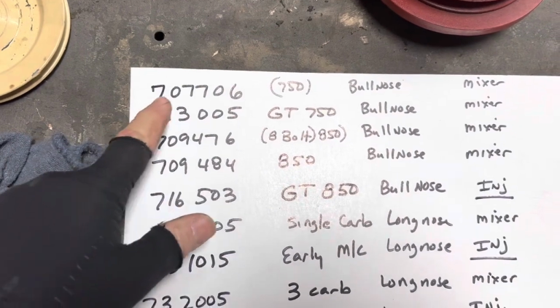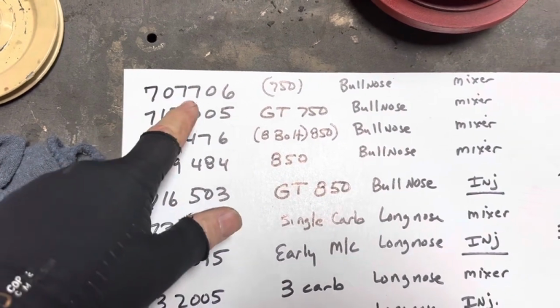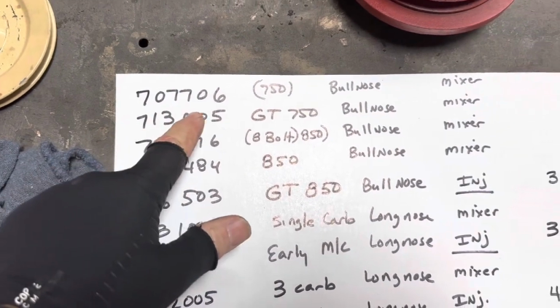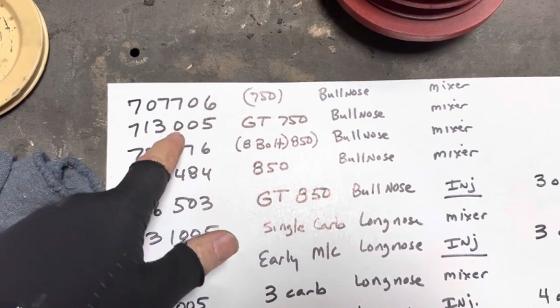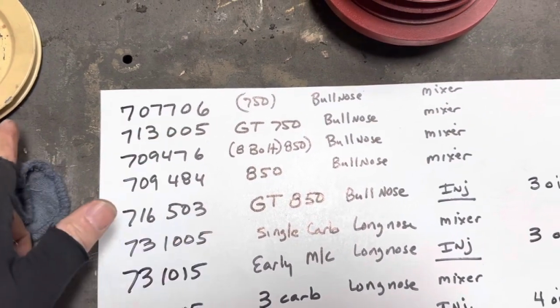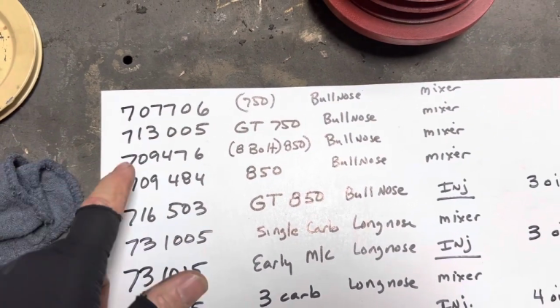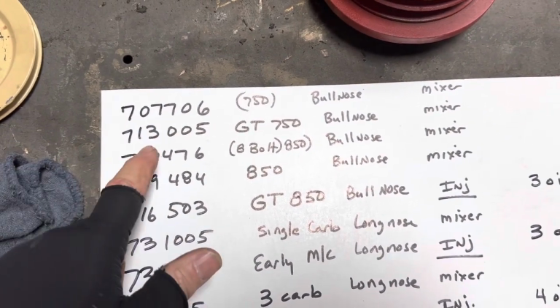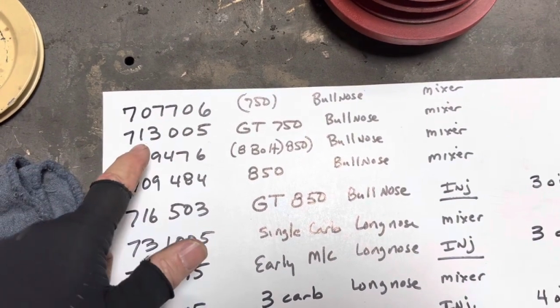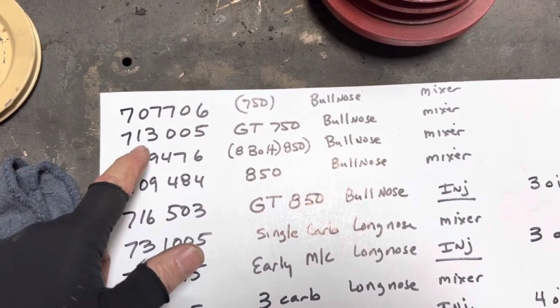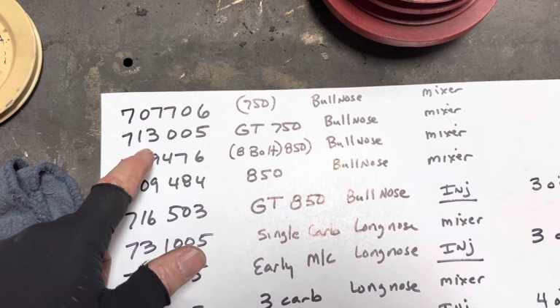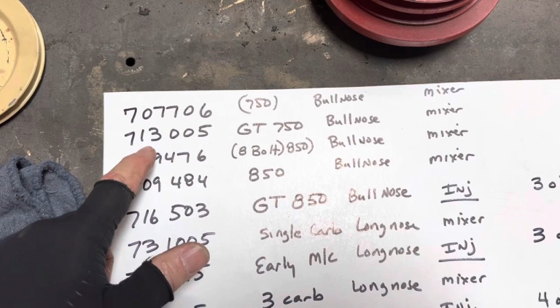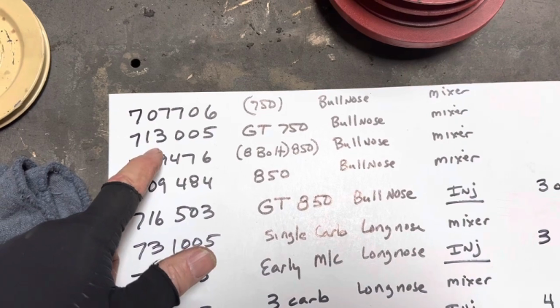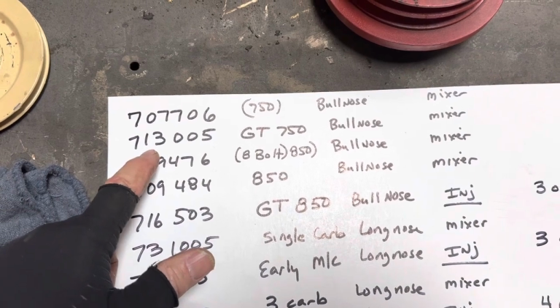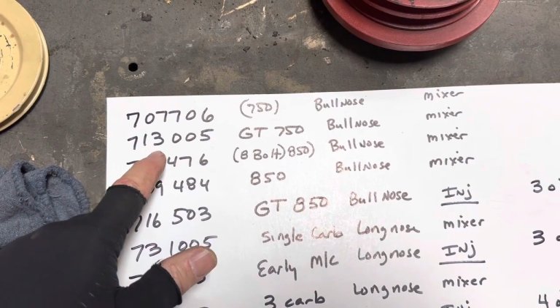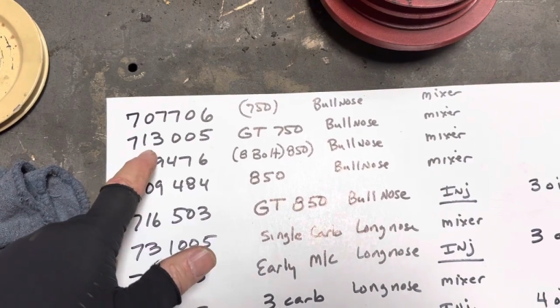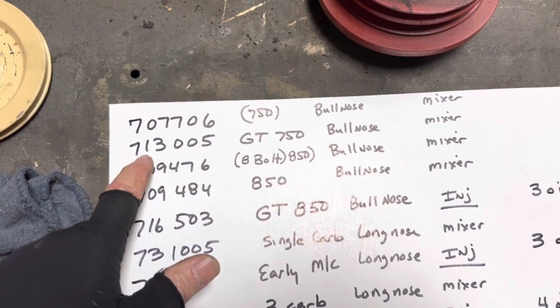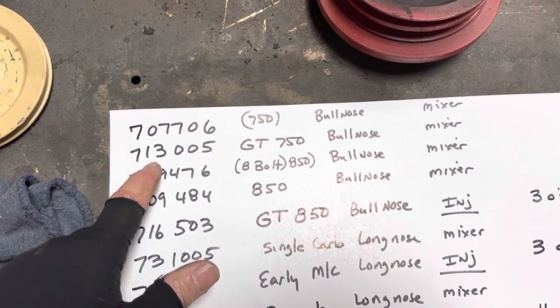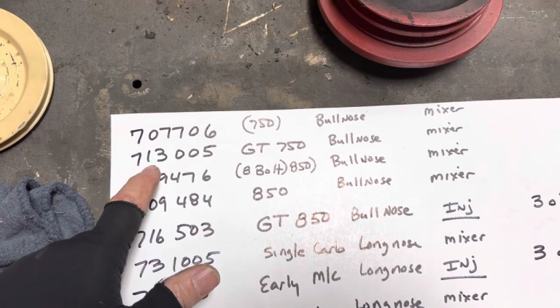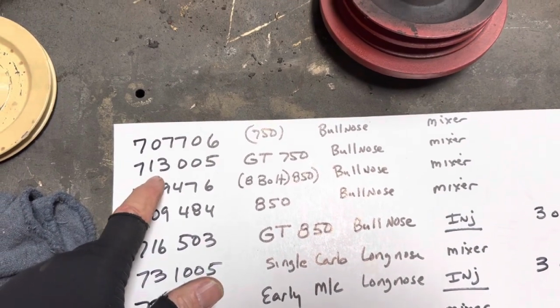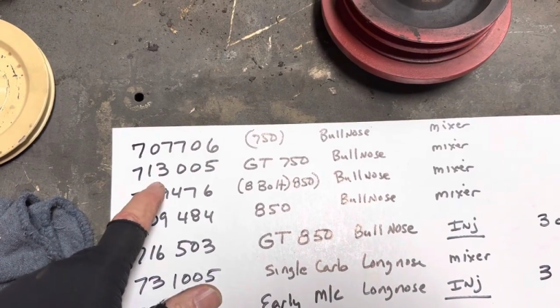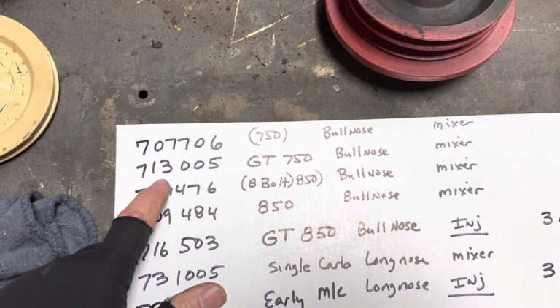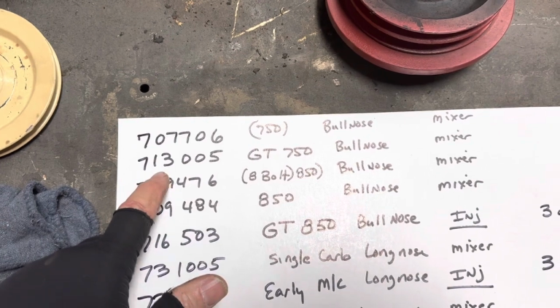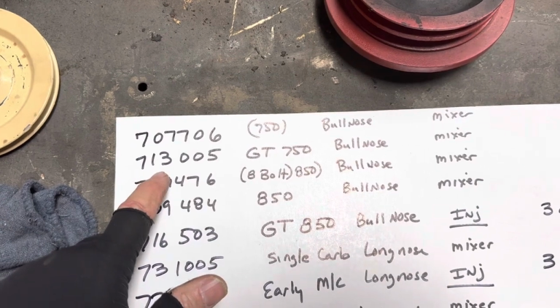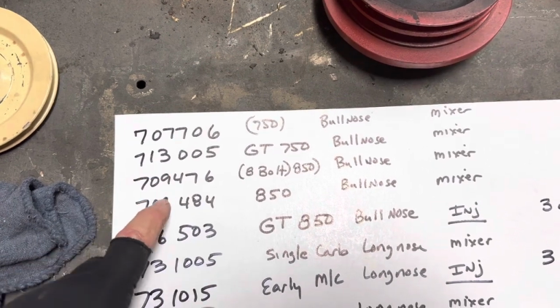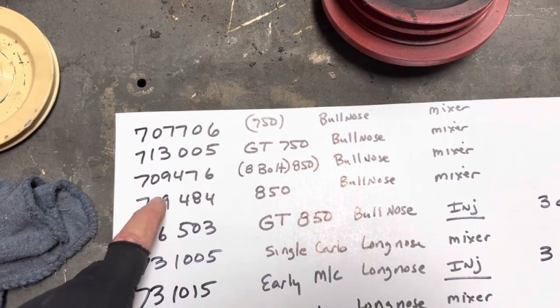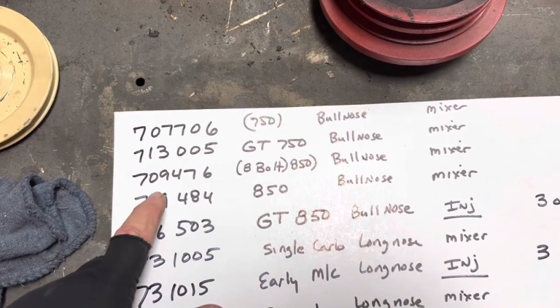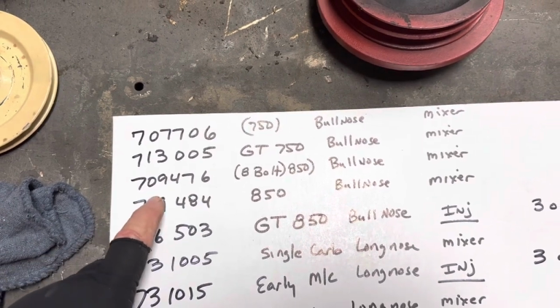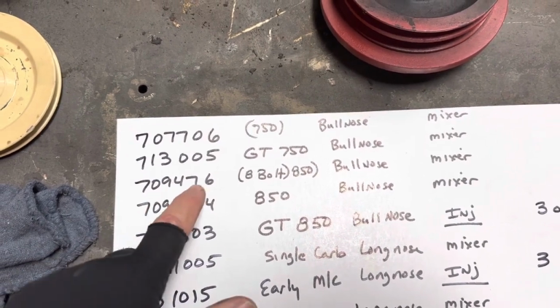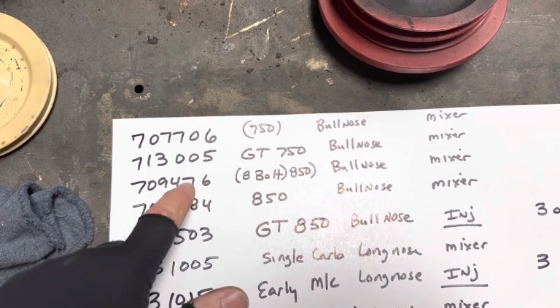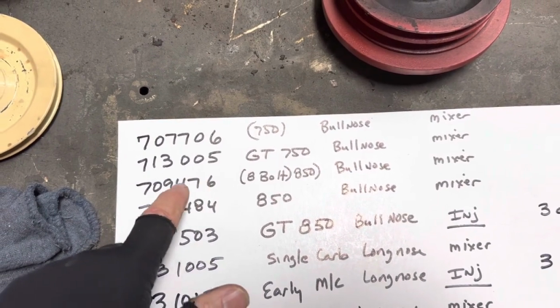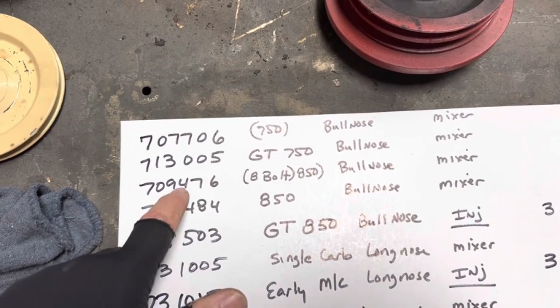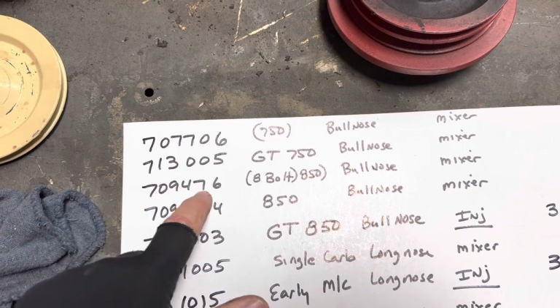That's the first two — they fit your blocks: your 707, 706 is your standard mixer, 750 bullnose, and then the 713. Anytime it starts with a 713, that's a GT part number for 750. This one is really rare — I don't think we have it in the States.